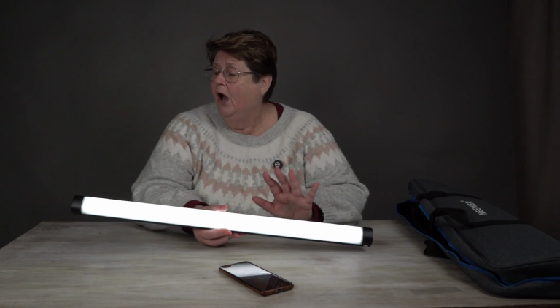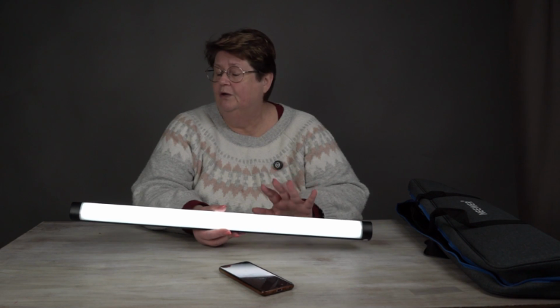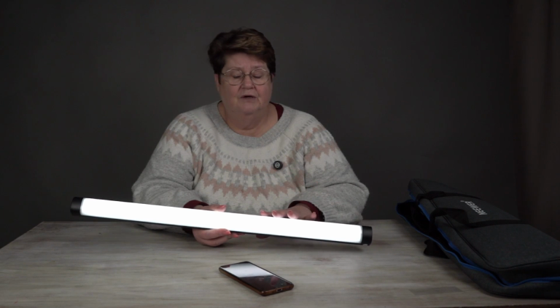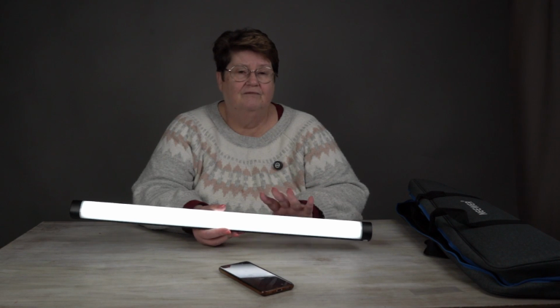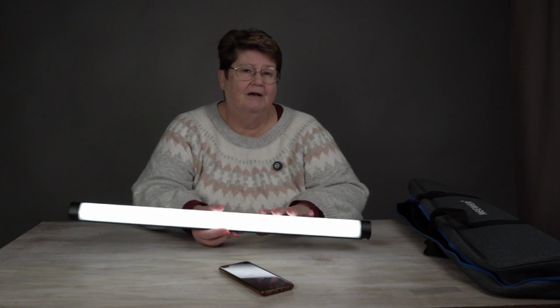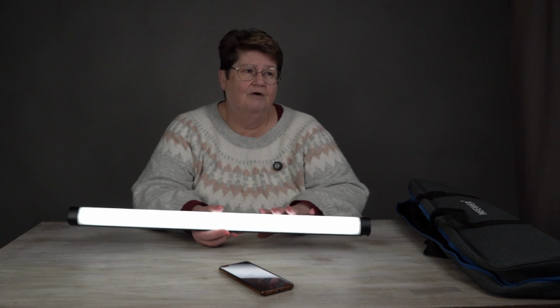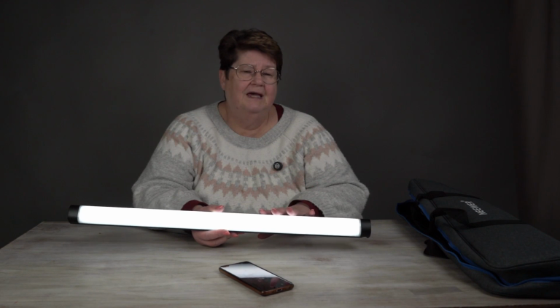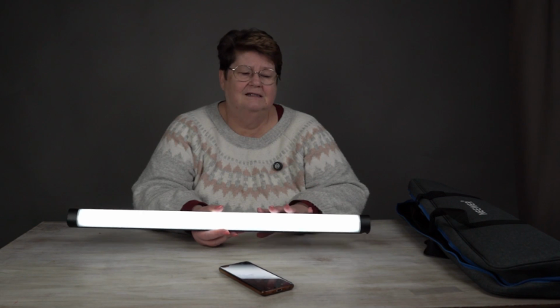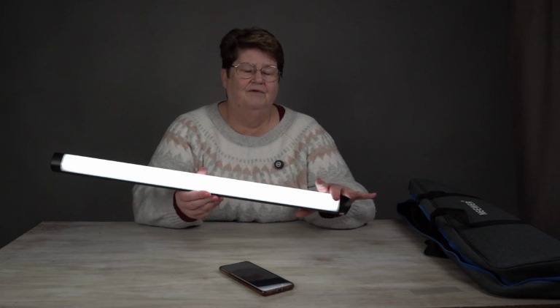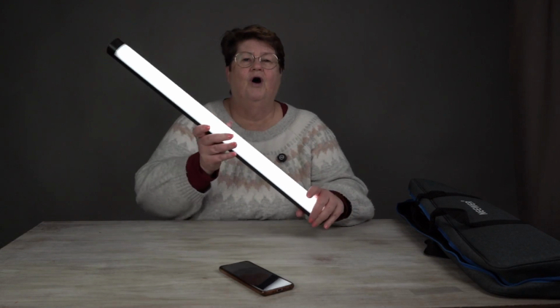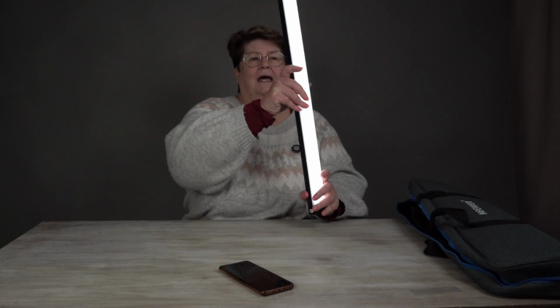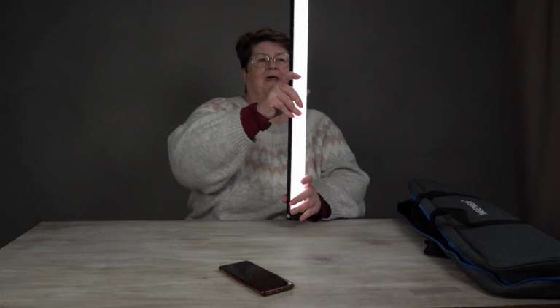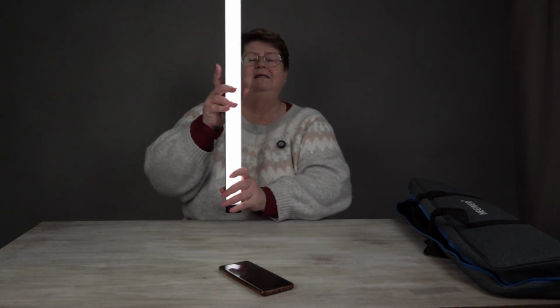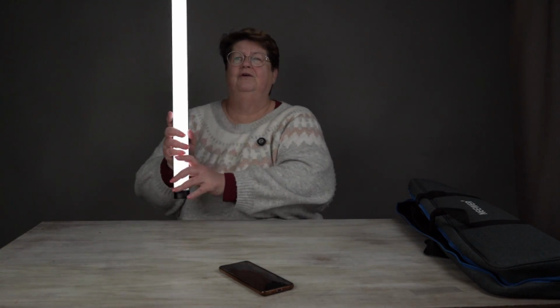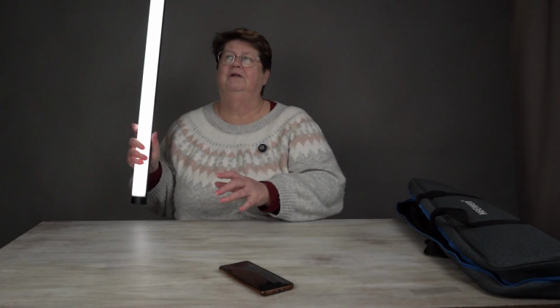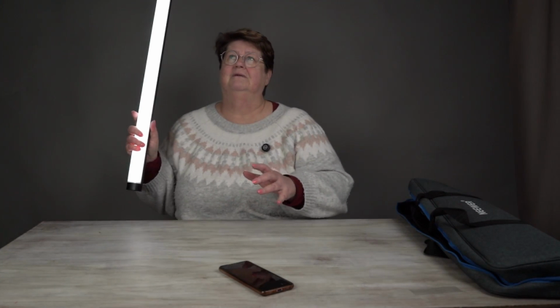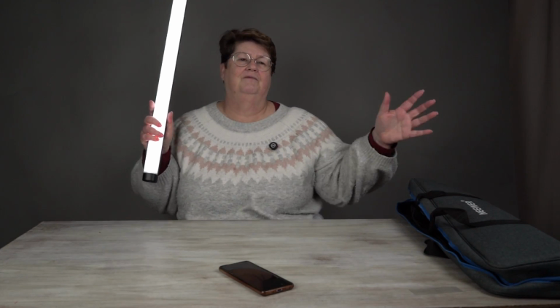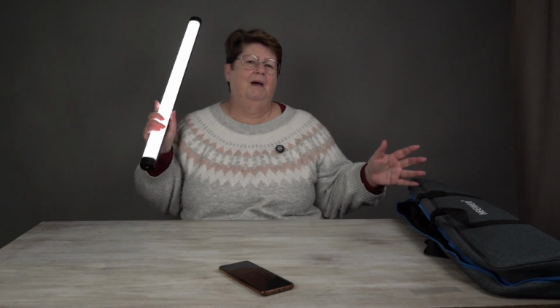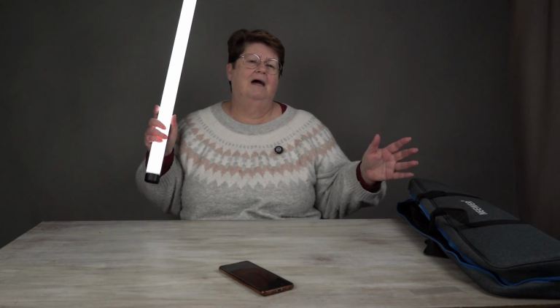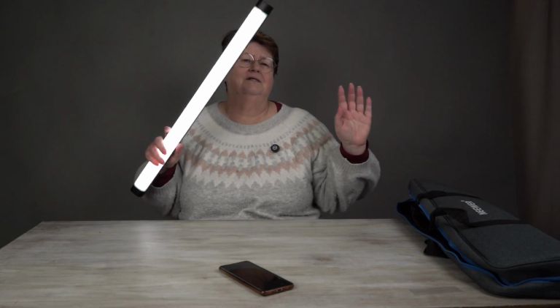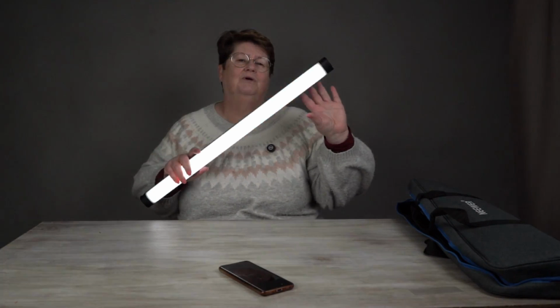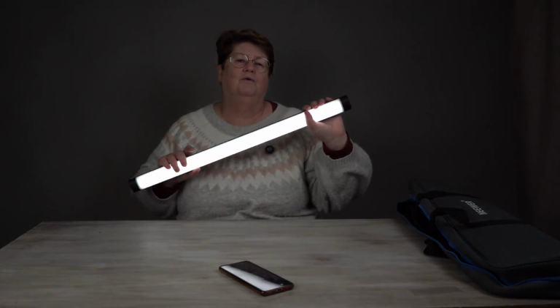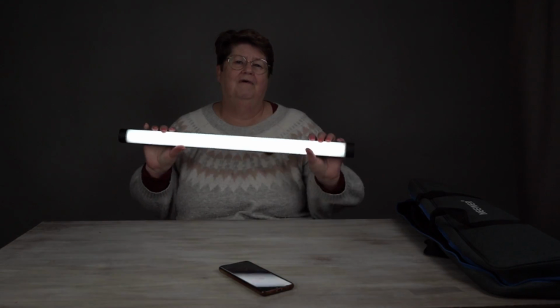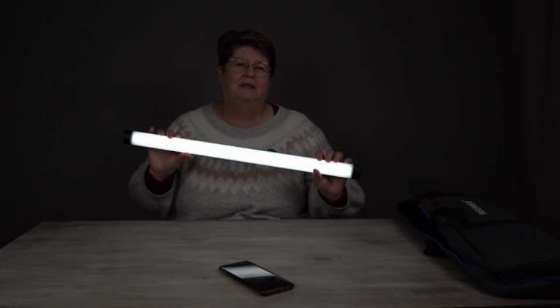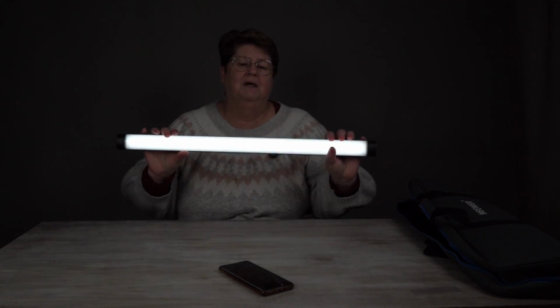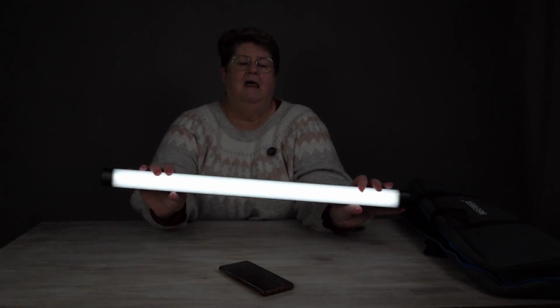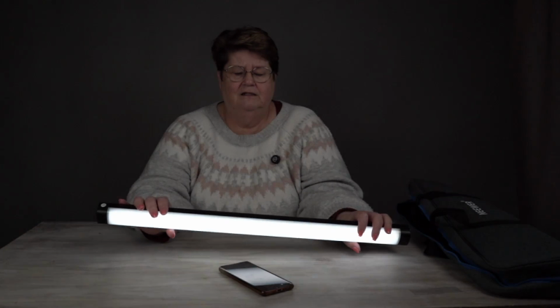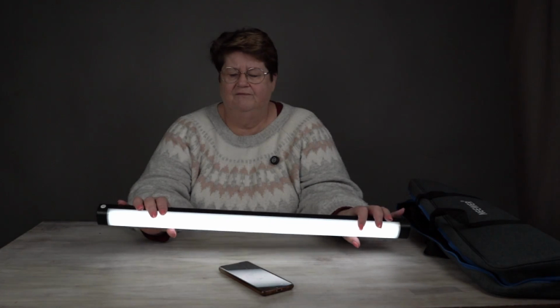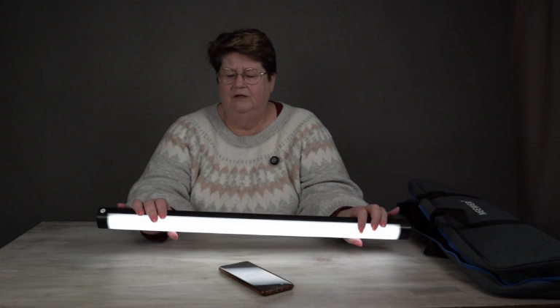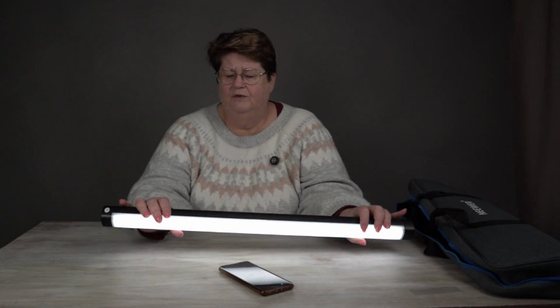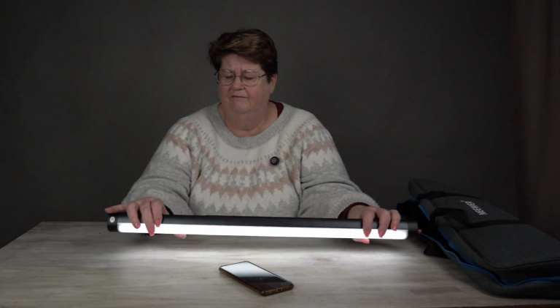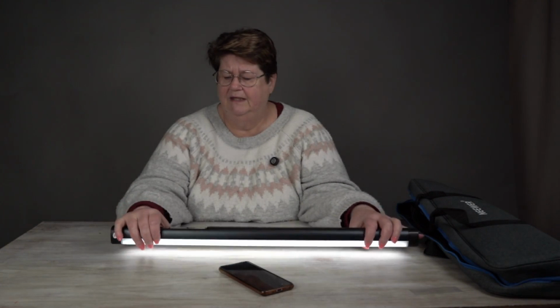You could also use it for product photography. If you've got a whole heap of these that you could use in the background, do some really cool effects with them. There's lots of fun that you could have with it.